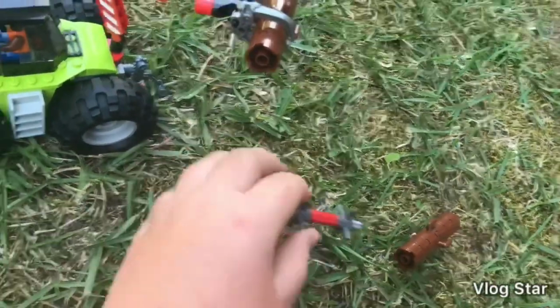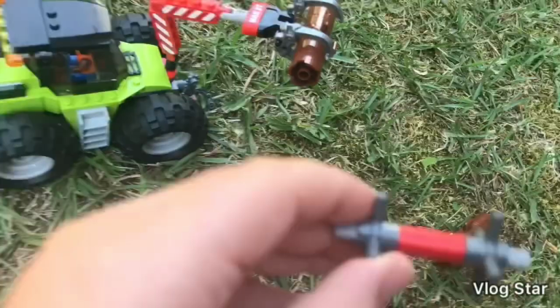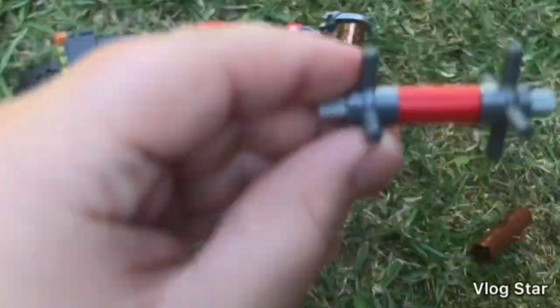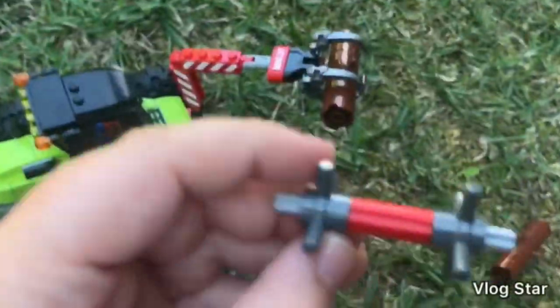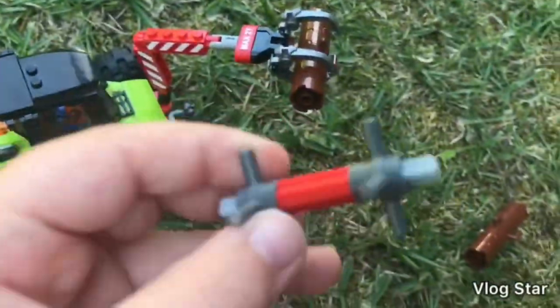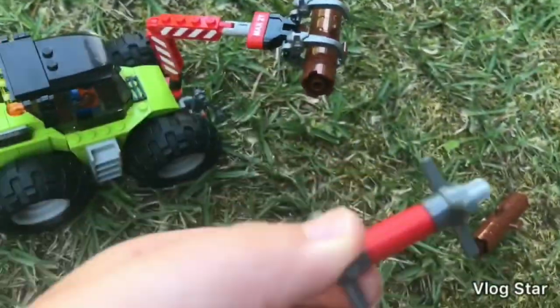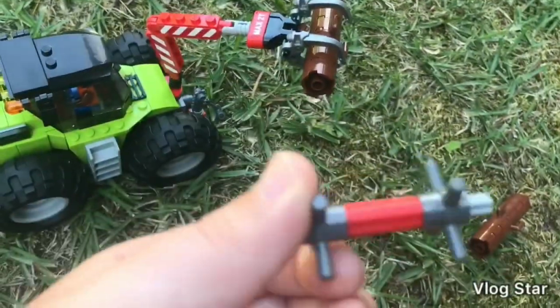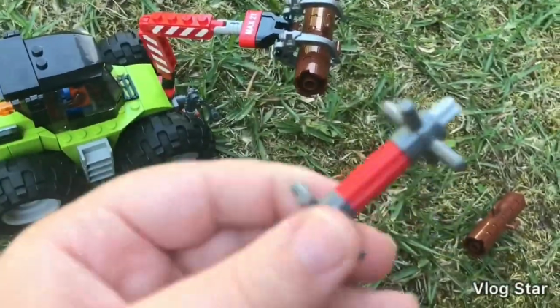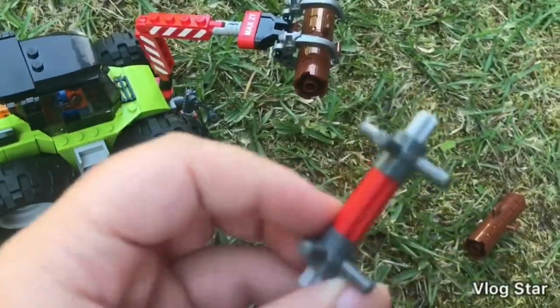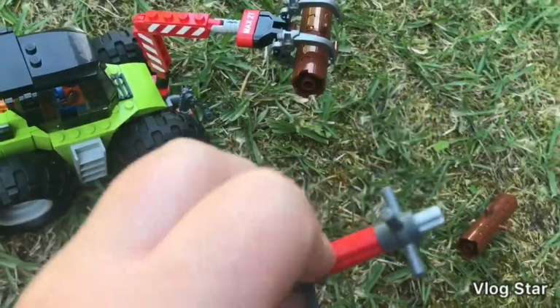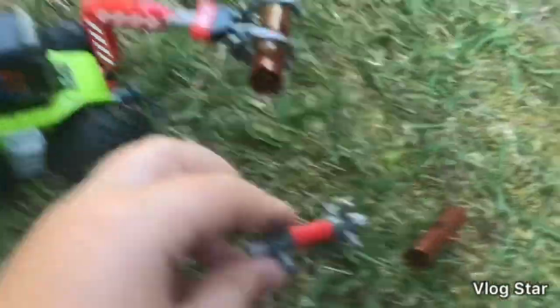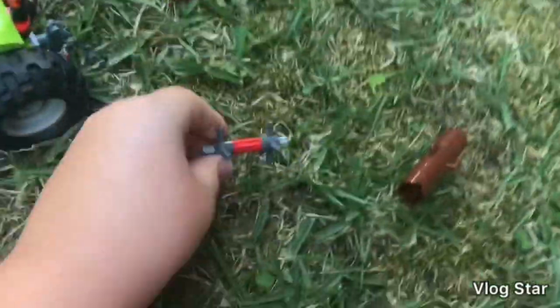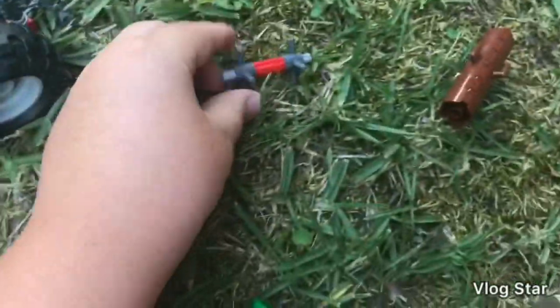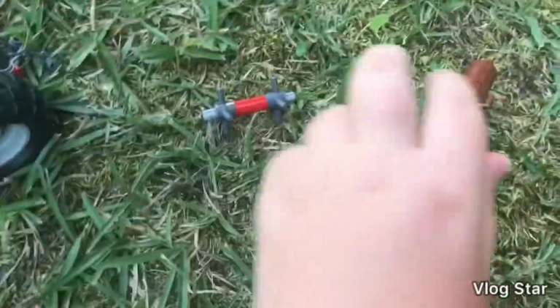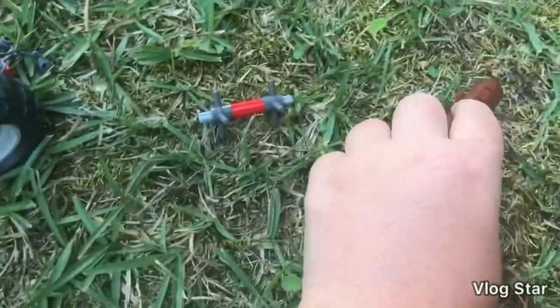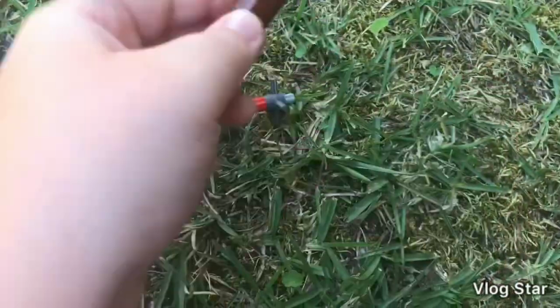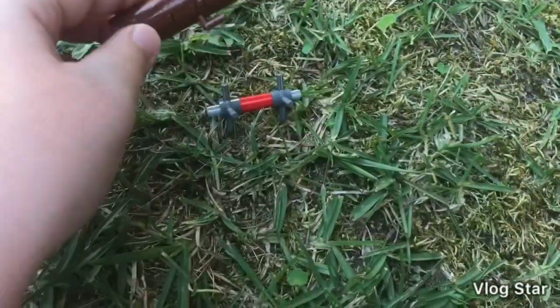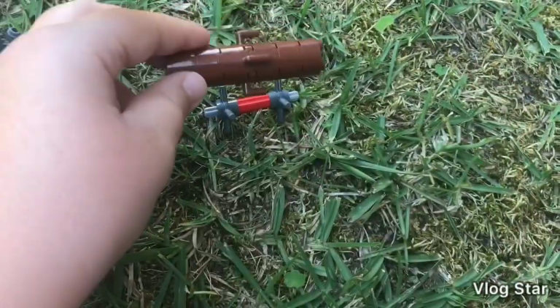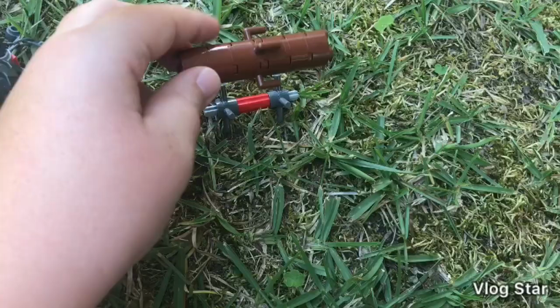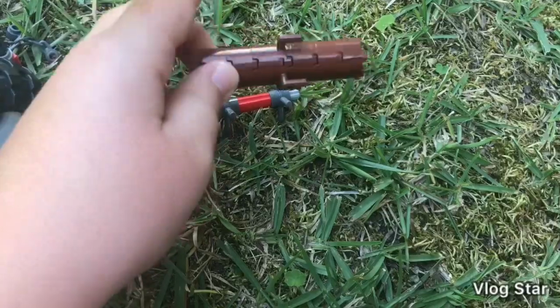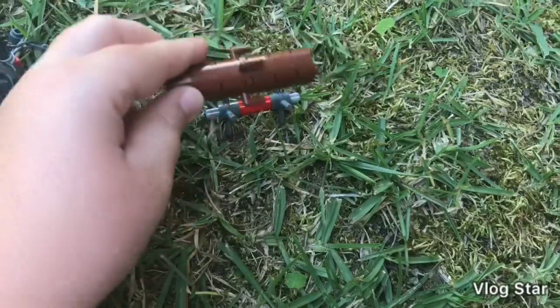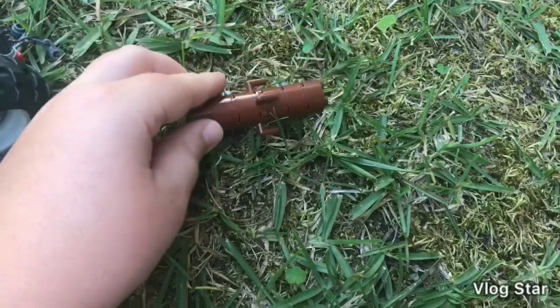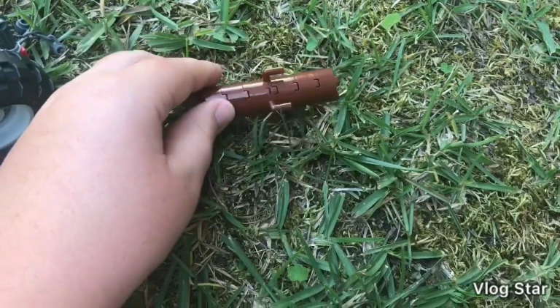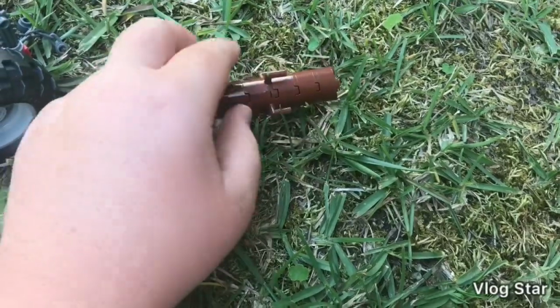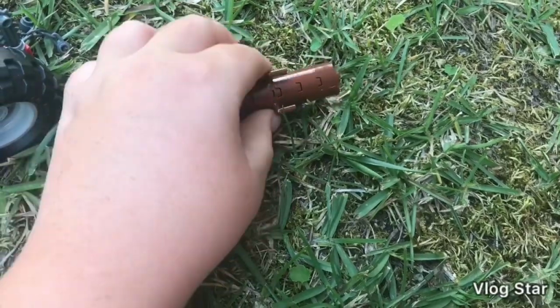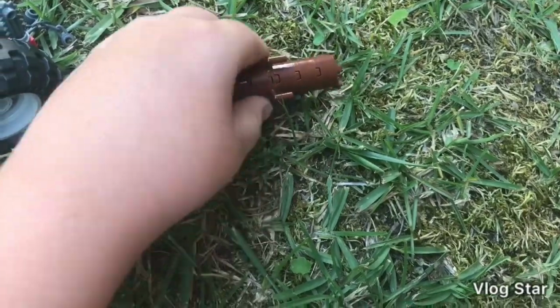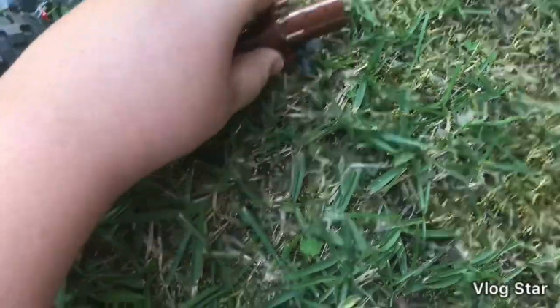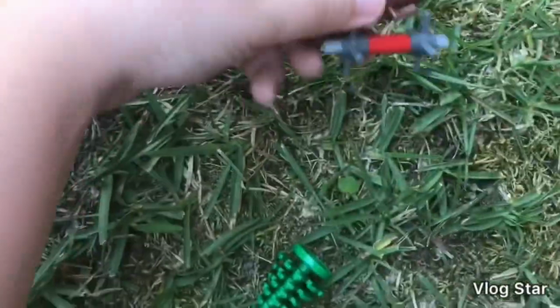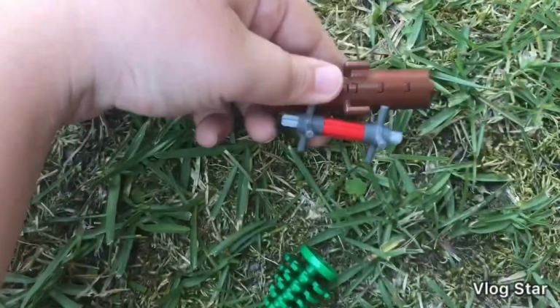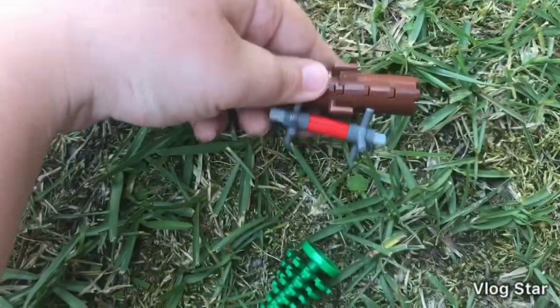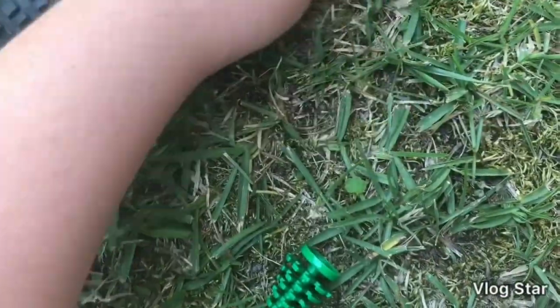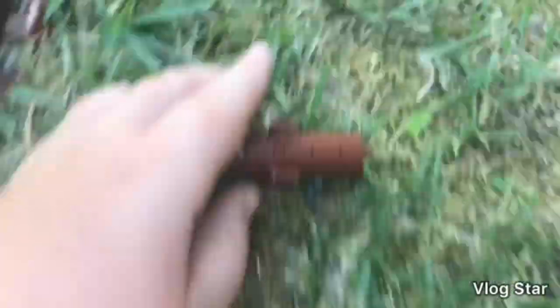We also have a stand to put your logs on, which actually comes really in handy. It's only made of four bricks. That's pretty cool.